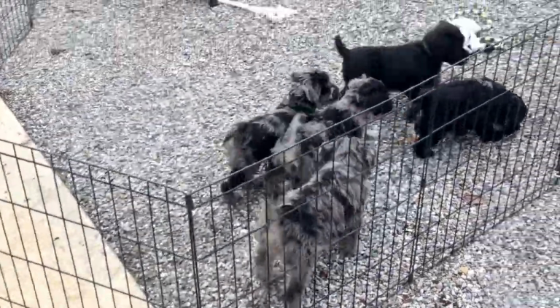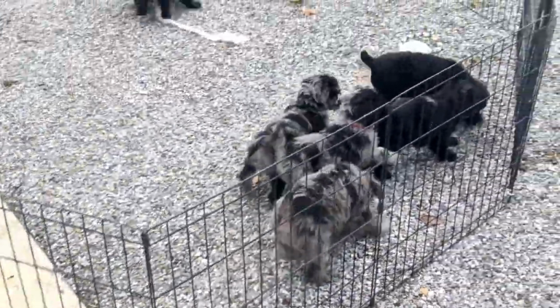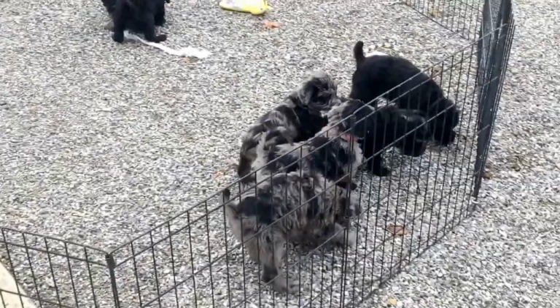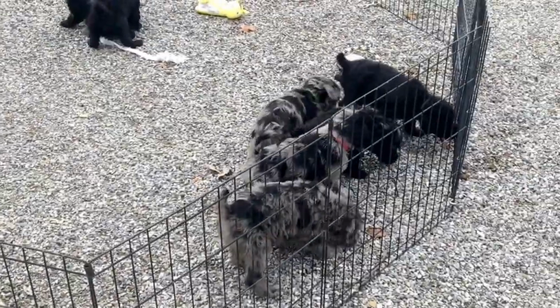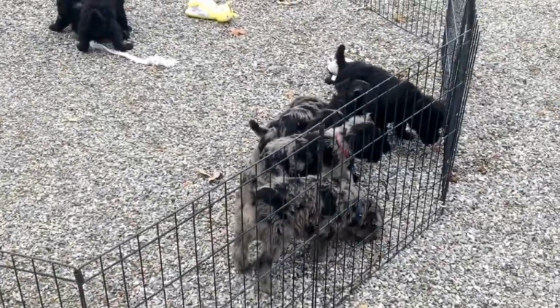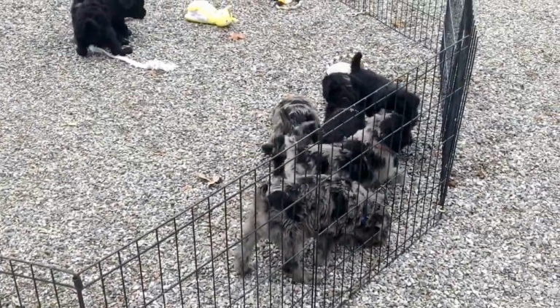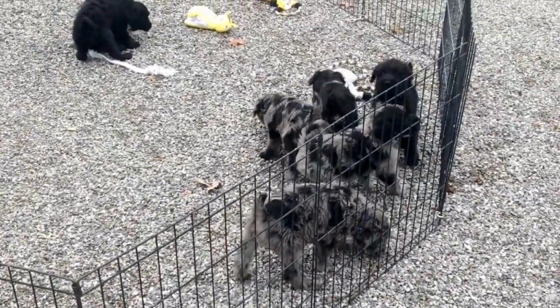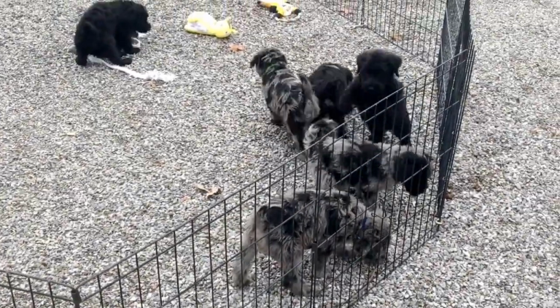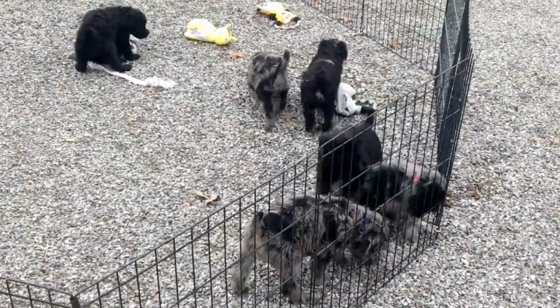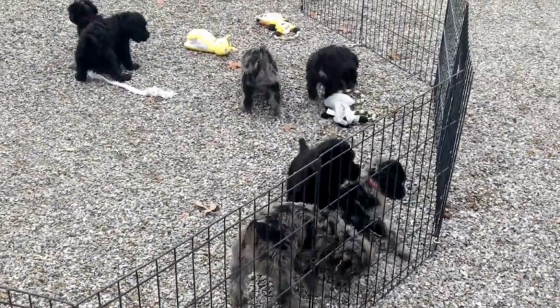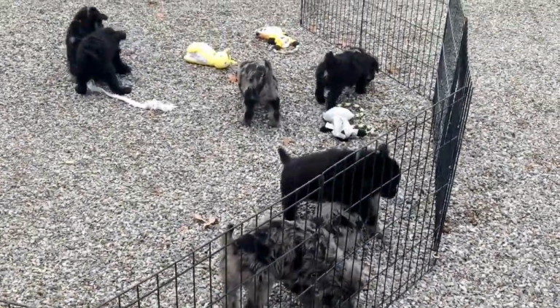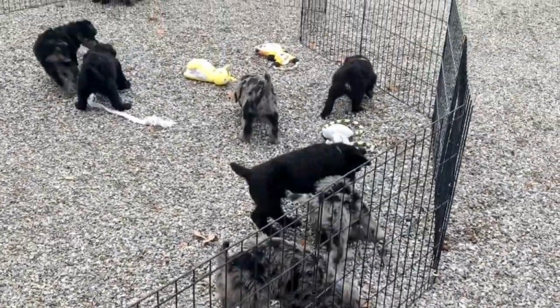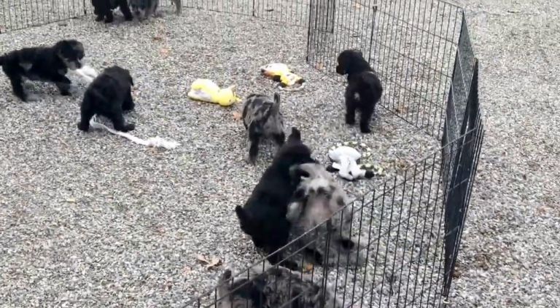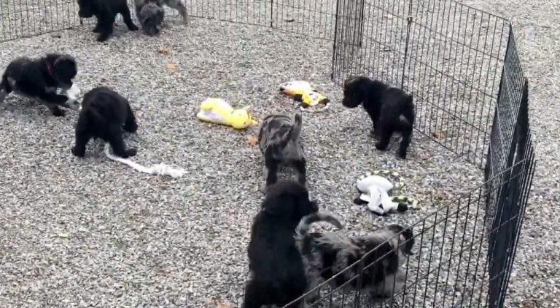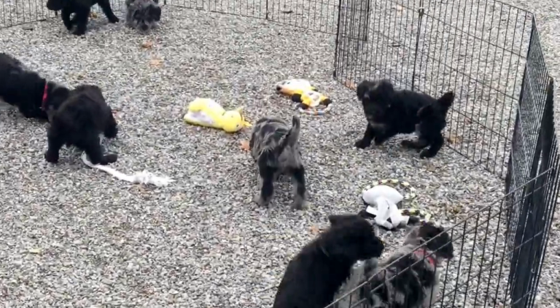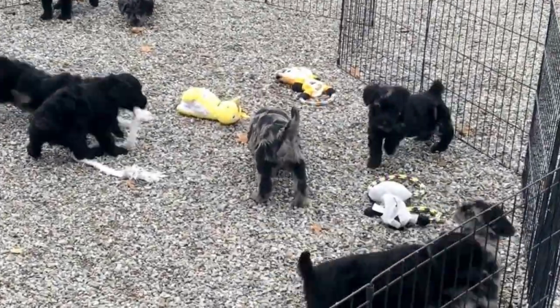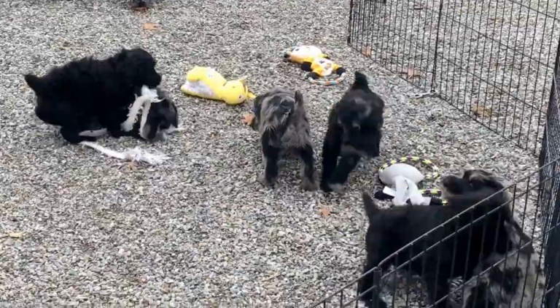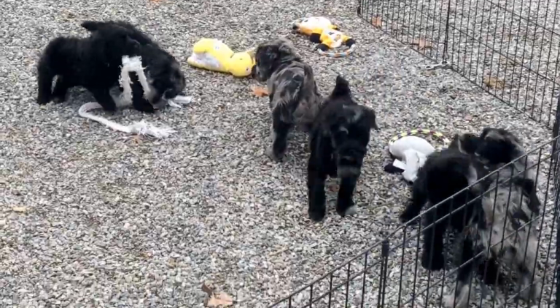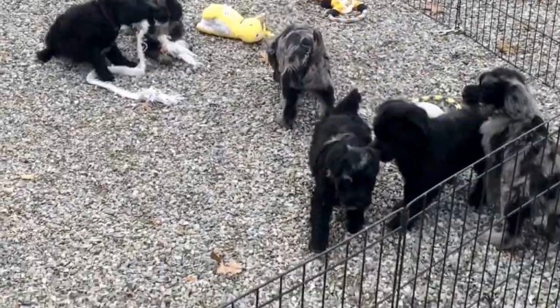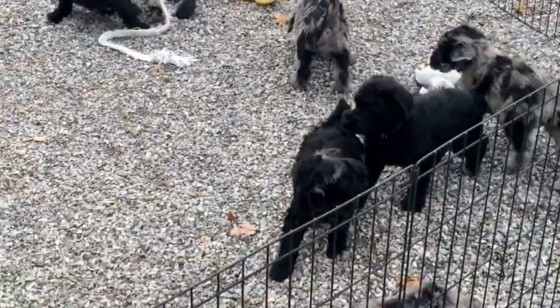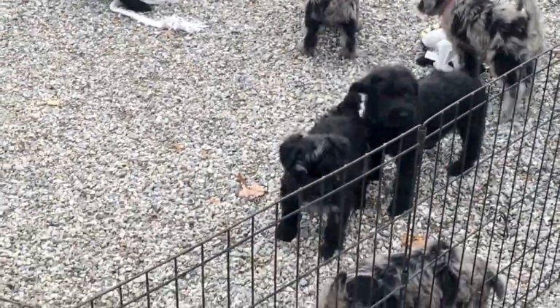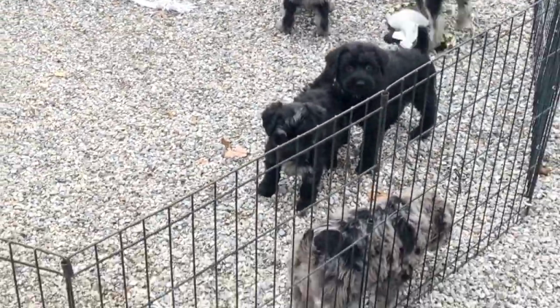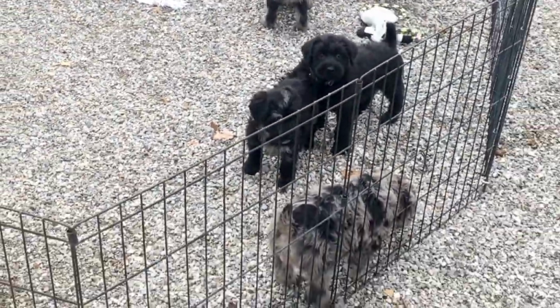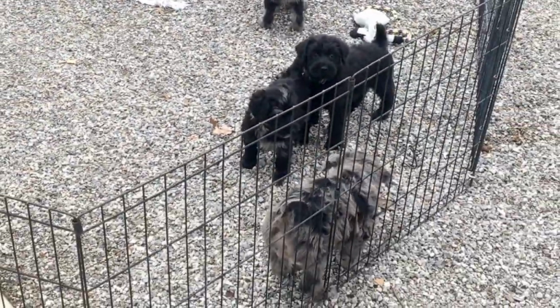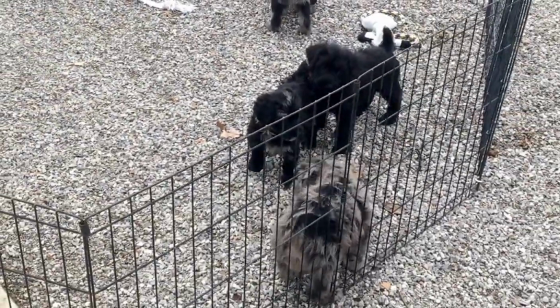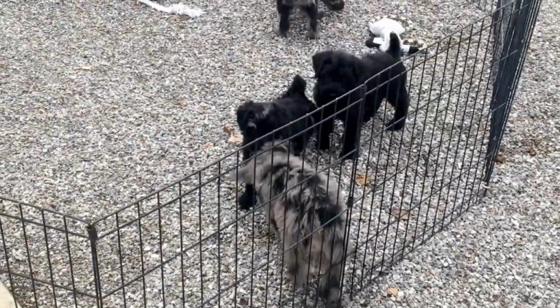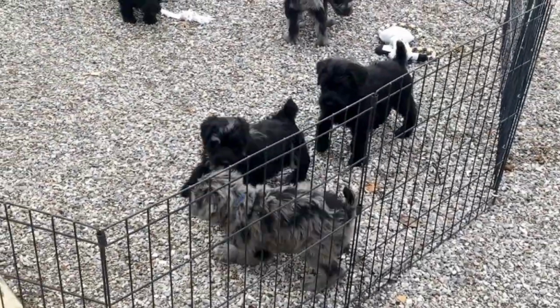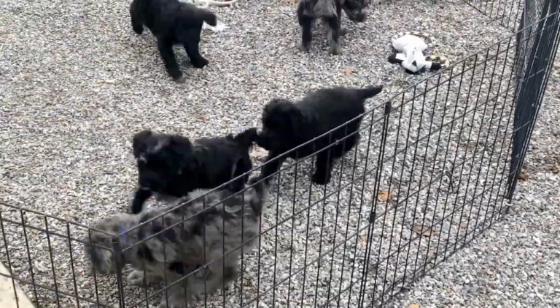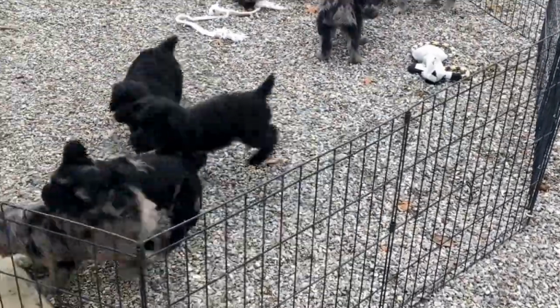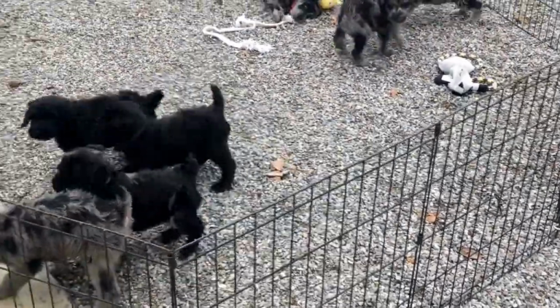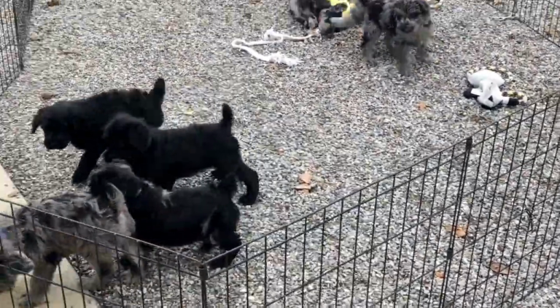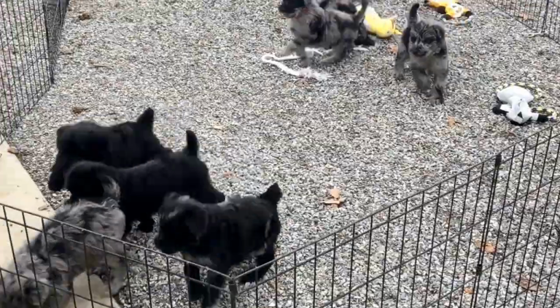The littlest one just backed the big one down and made him lay on his back. He says 'I'm not taking this — I might be little, but I'm not taking it.' Oh, they're so funny.